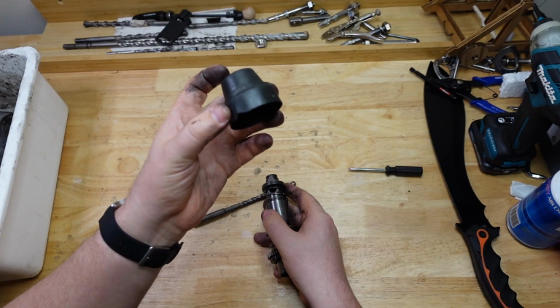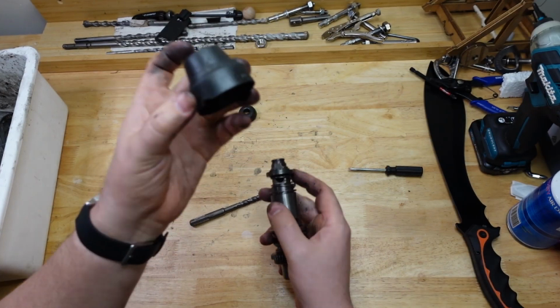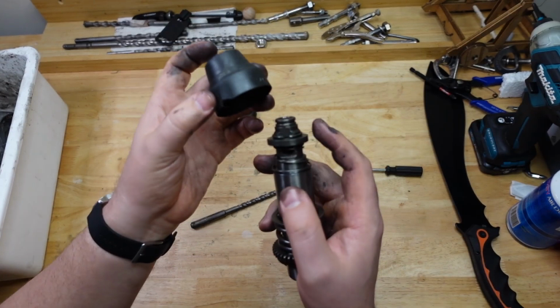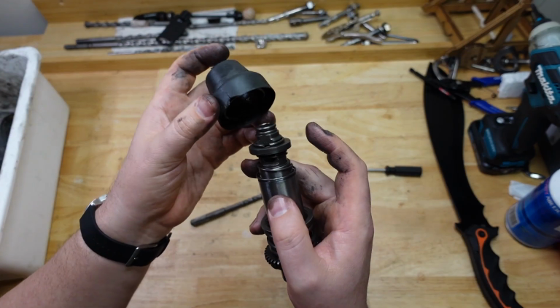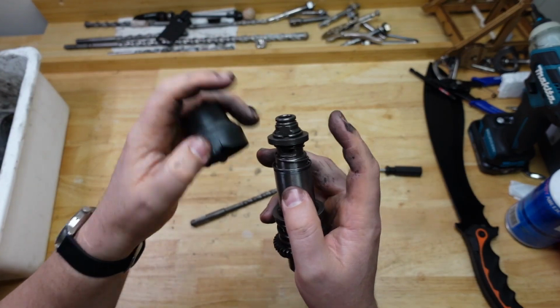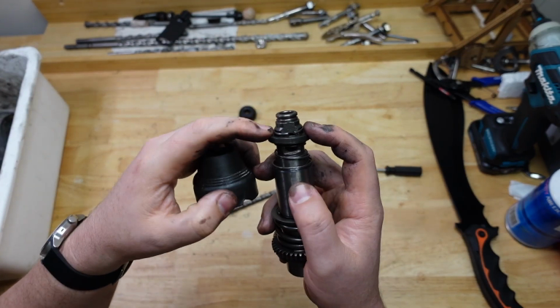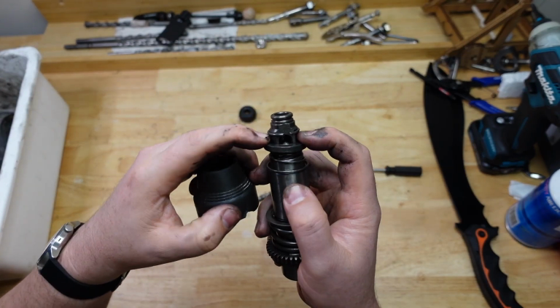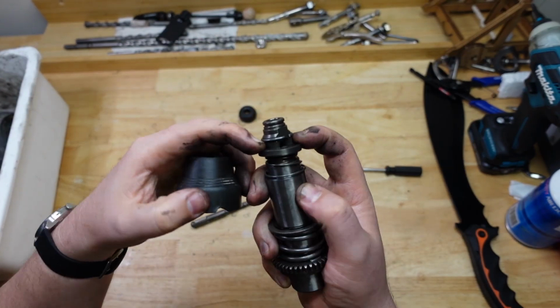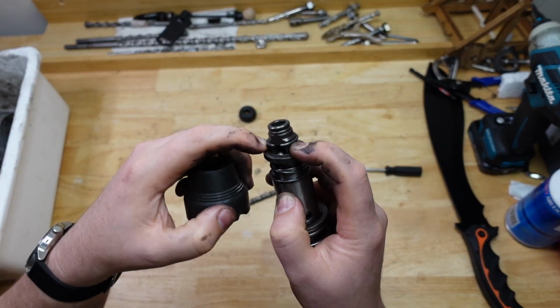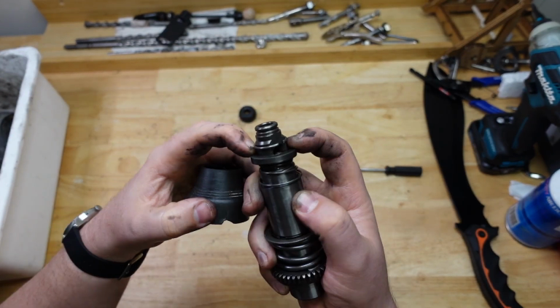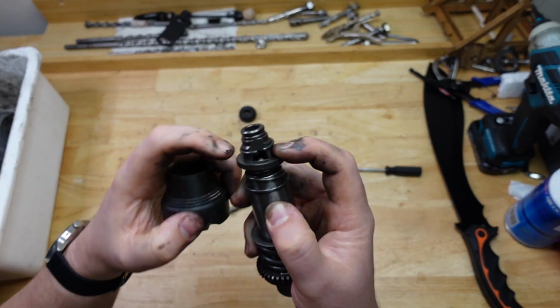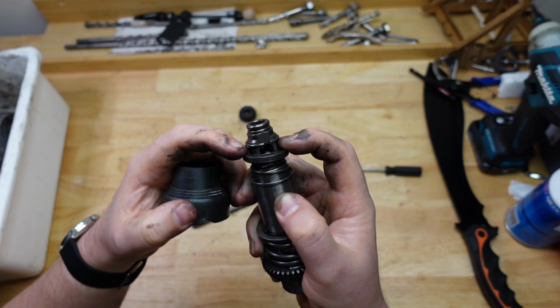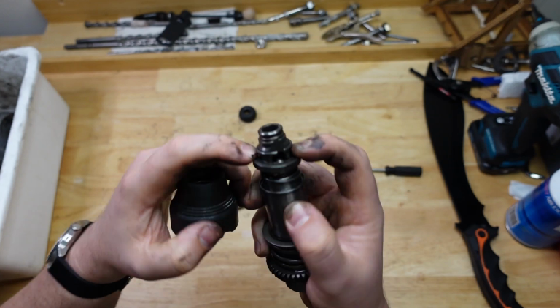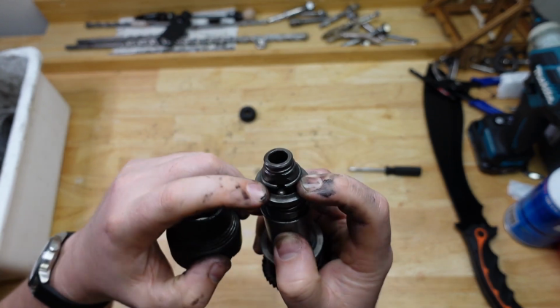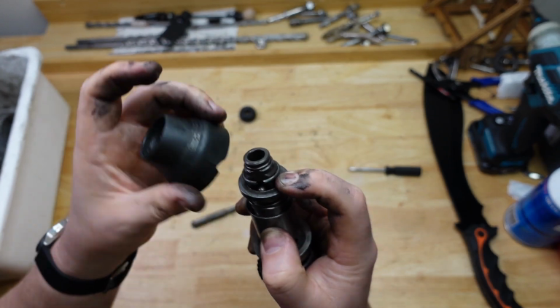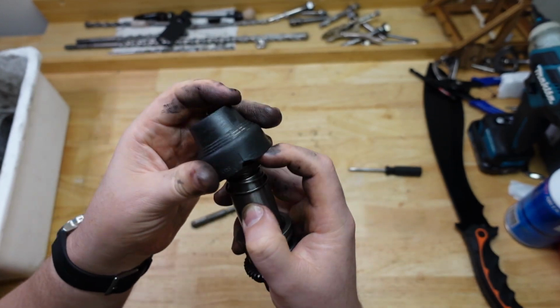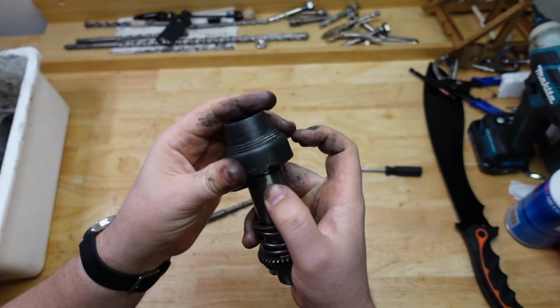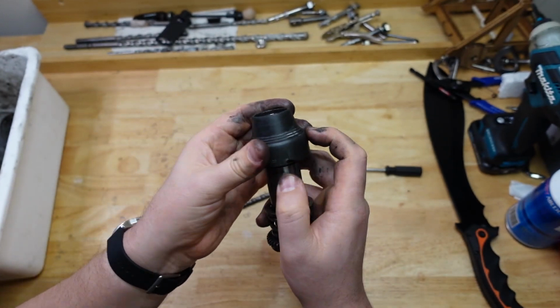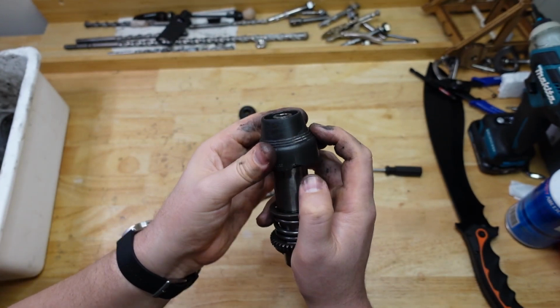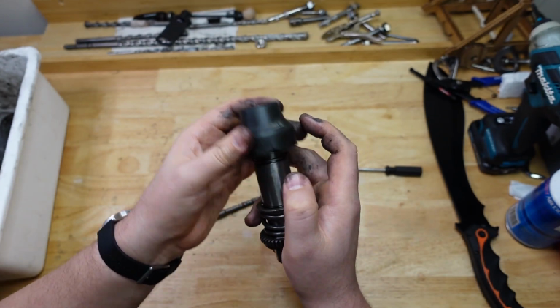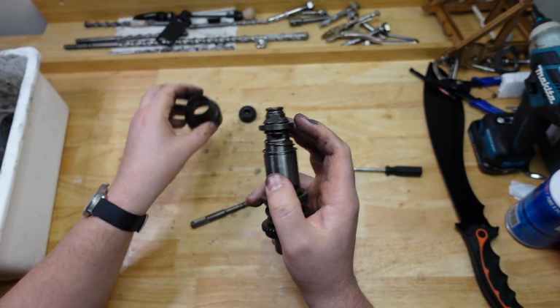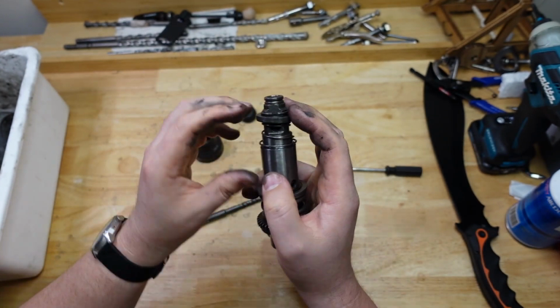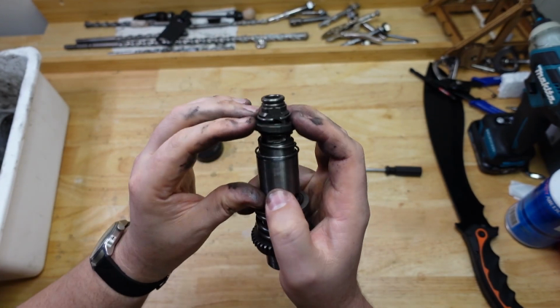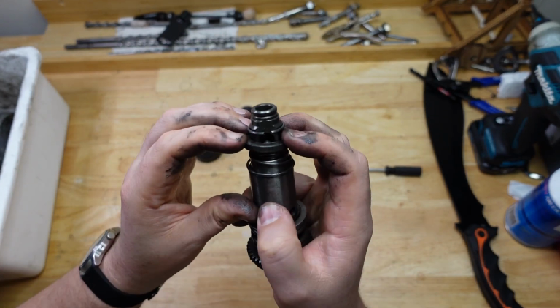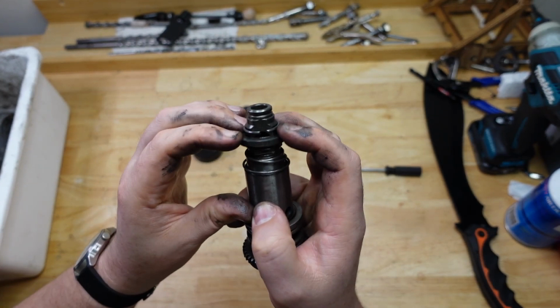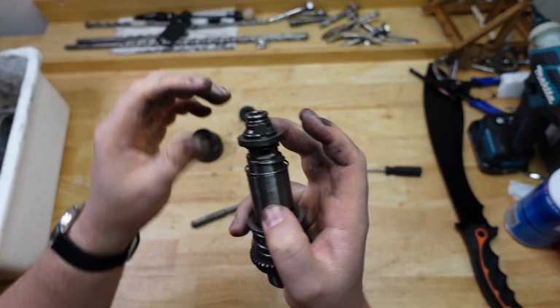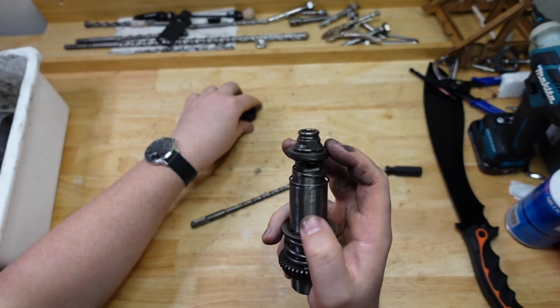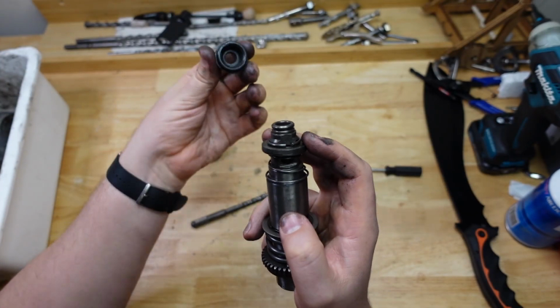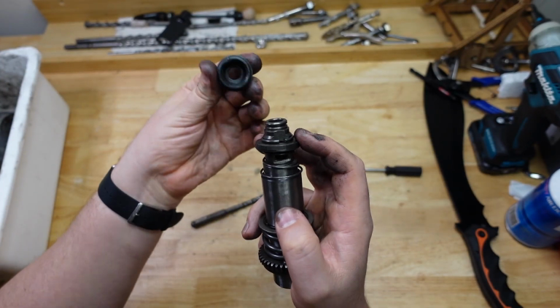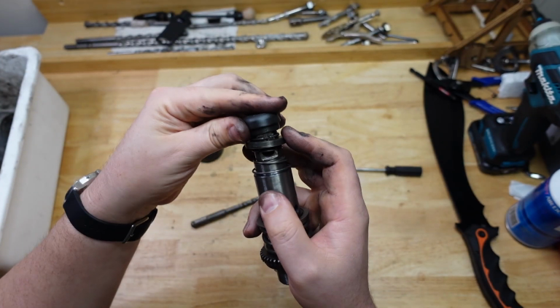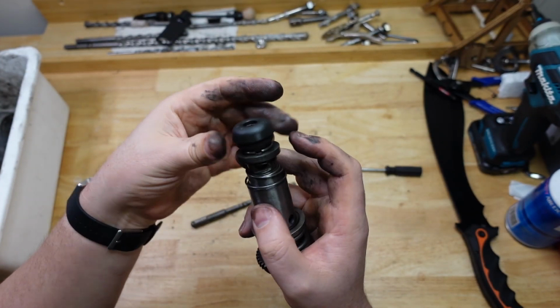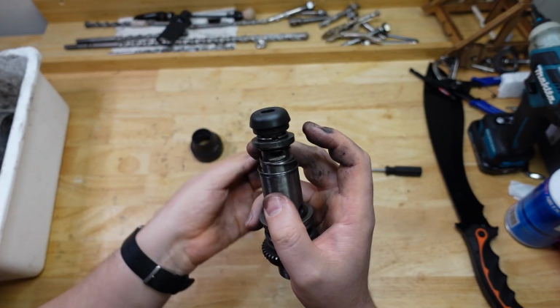This big bit of plastic here sits underneath the circlip, so it sits on top of that washer there. And that provides you with that motion. And then this little guy just clips on the top.